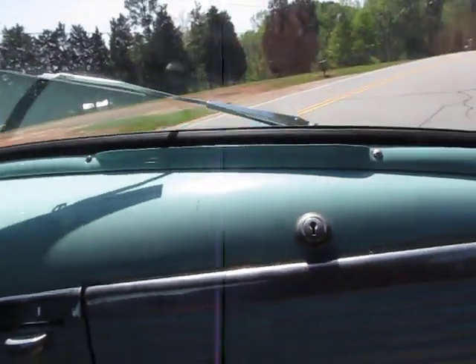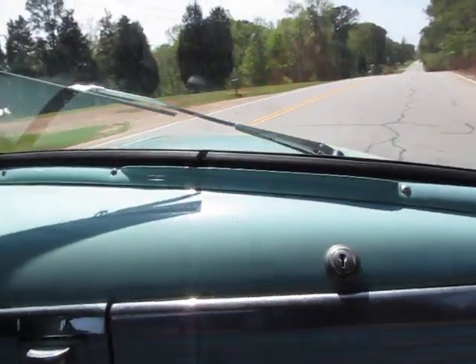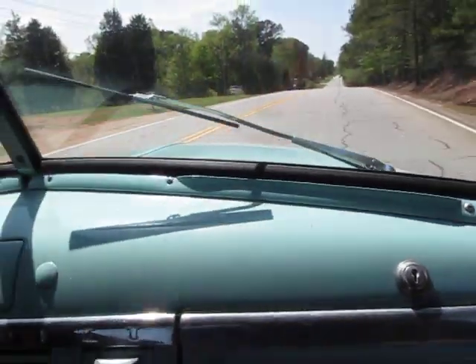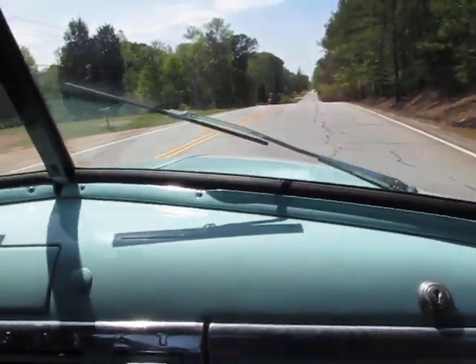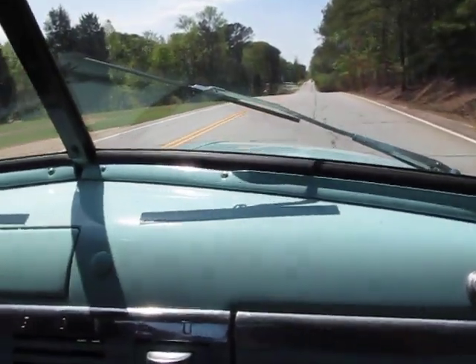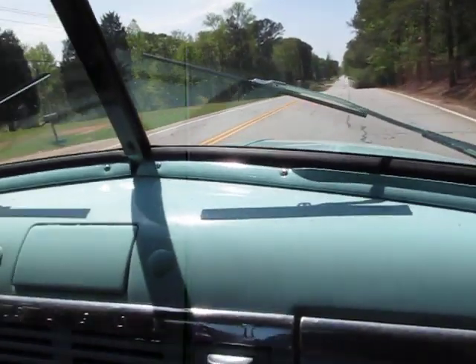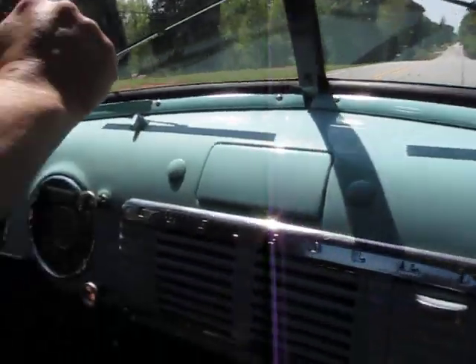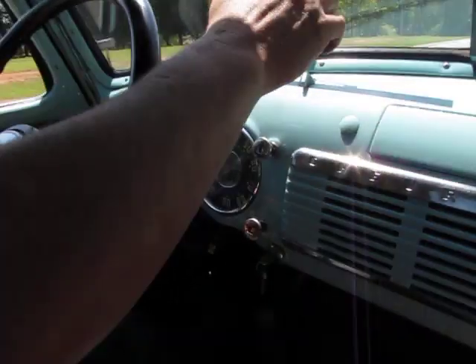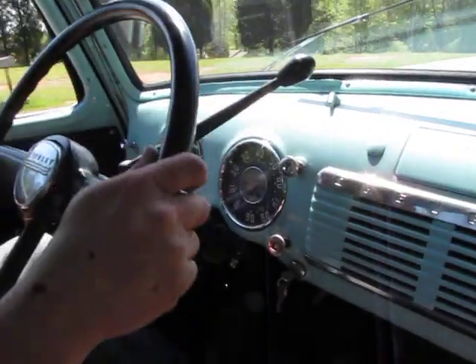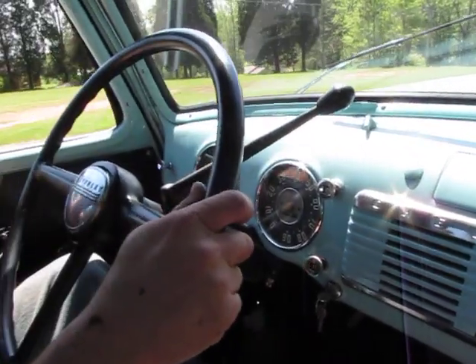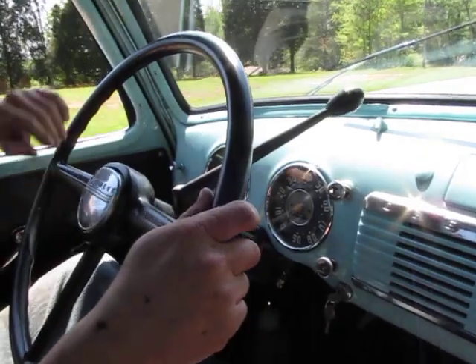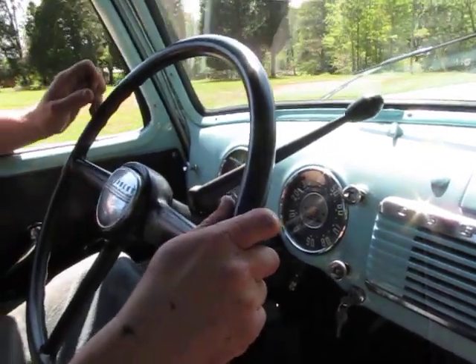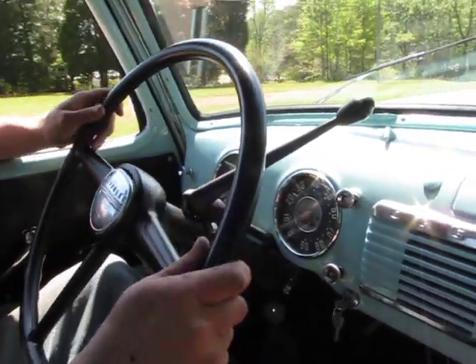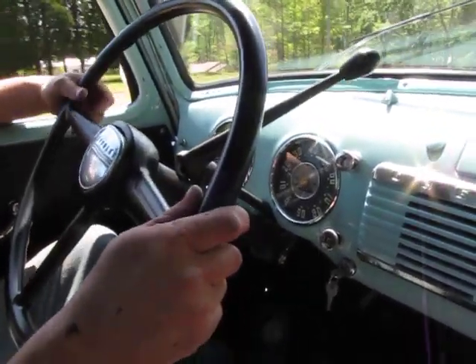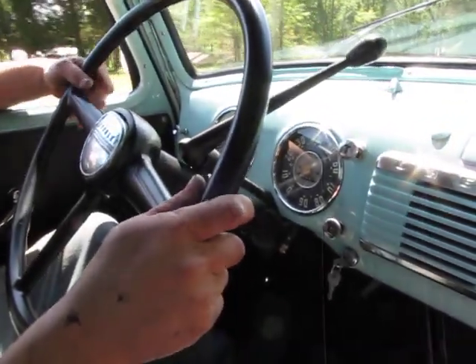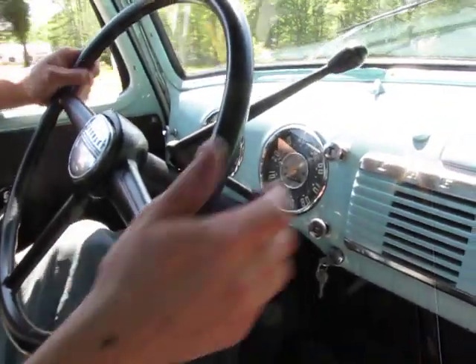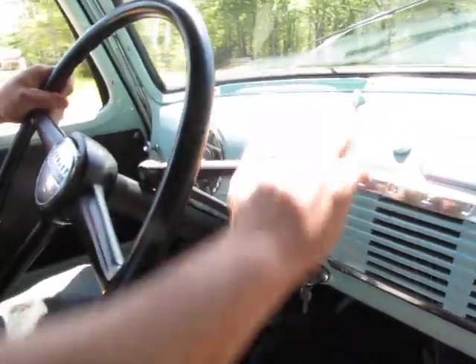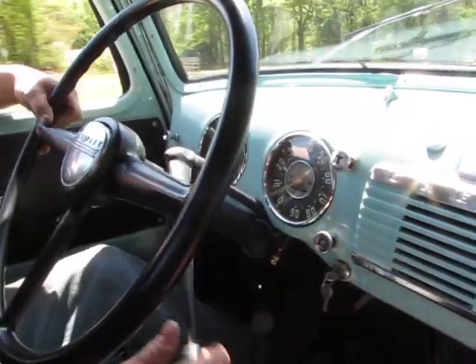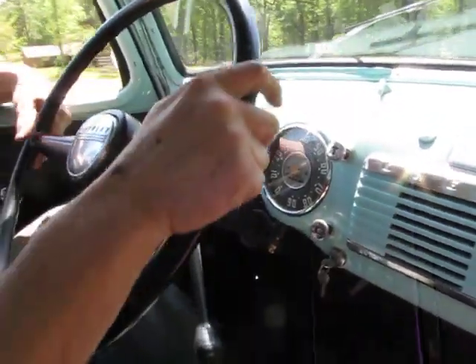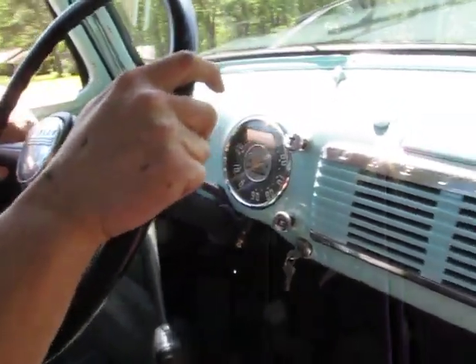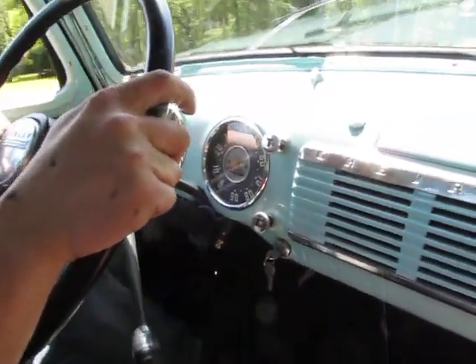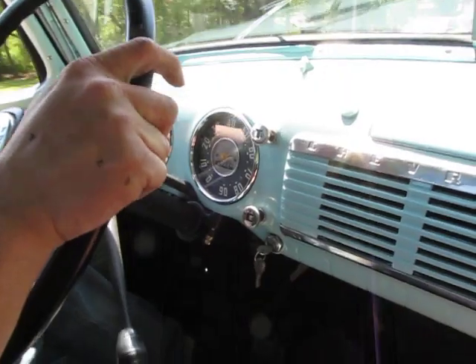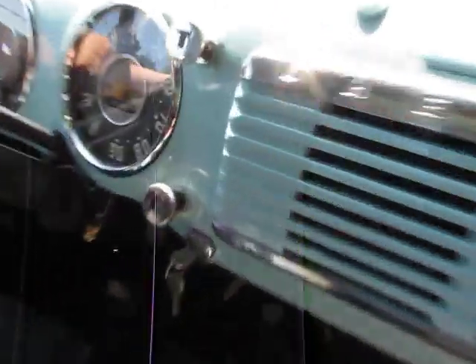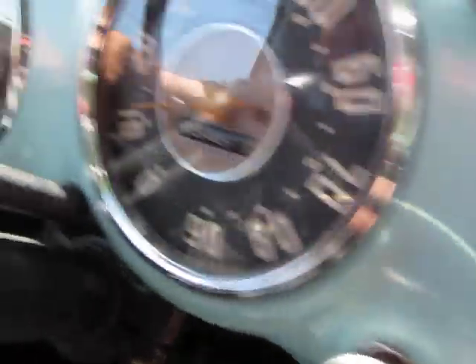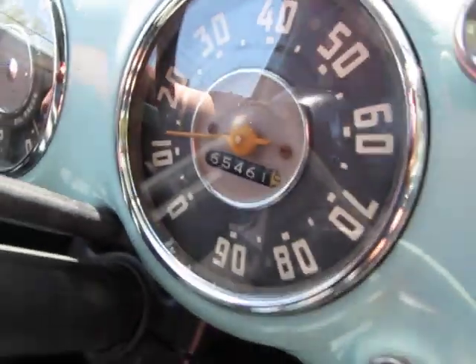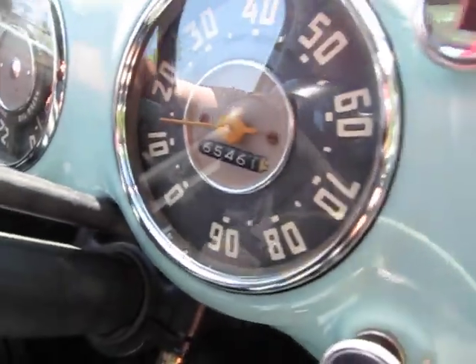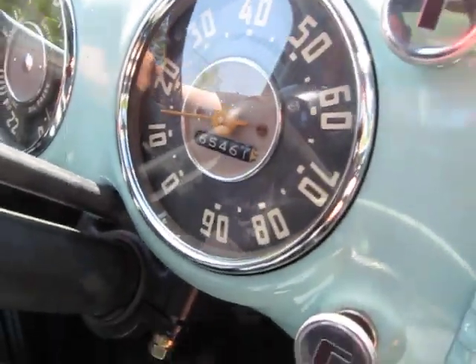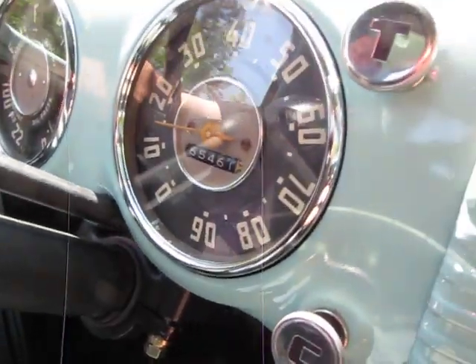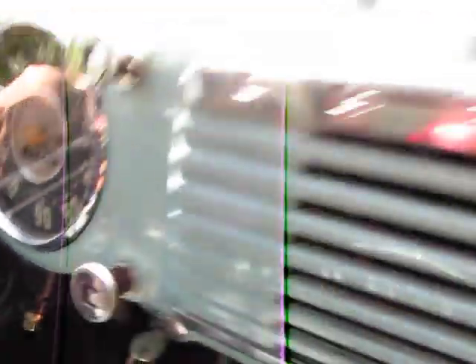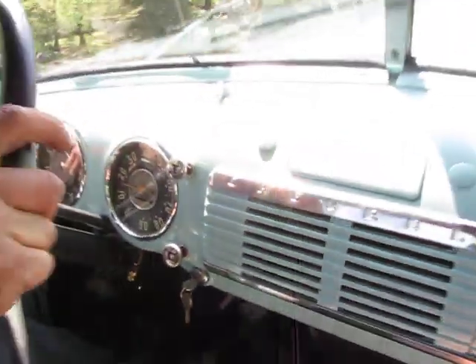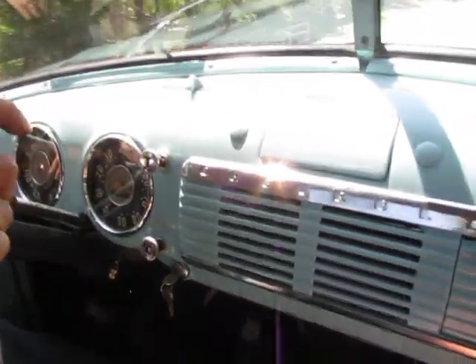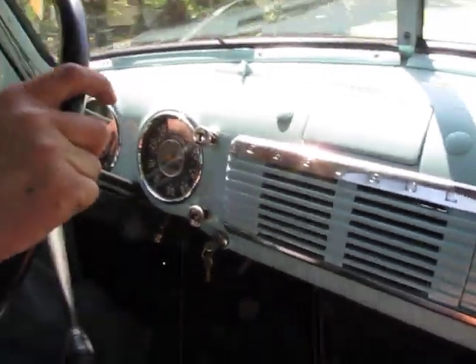Strong little original 216. Three speed on the column. Ships nice through the gears. The speedometer's hooked up but it's running a little slow — about 10 to 15 miles an hour slow.